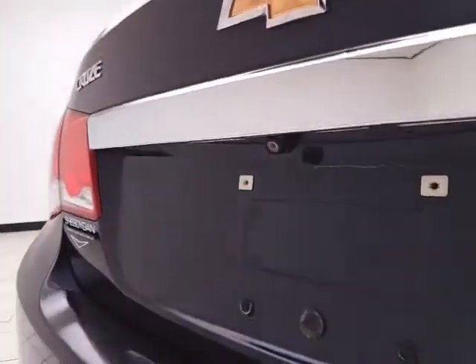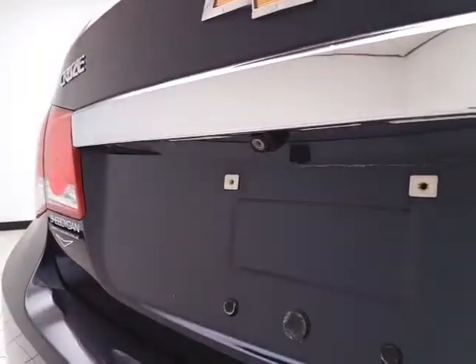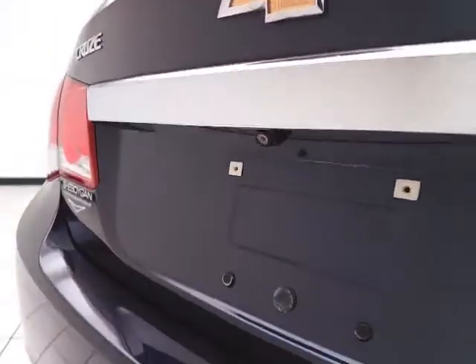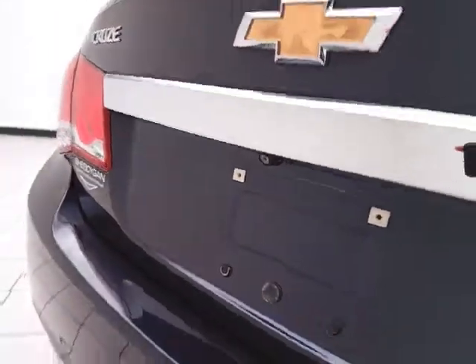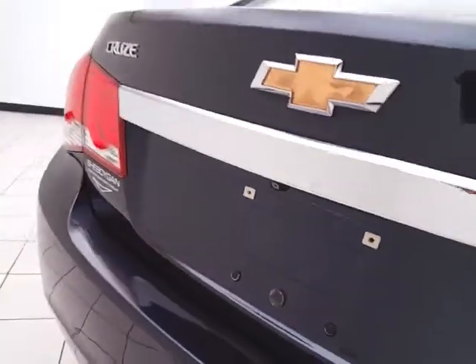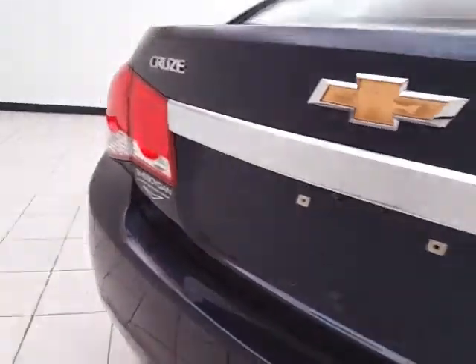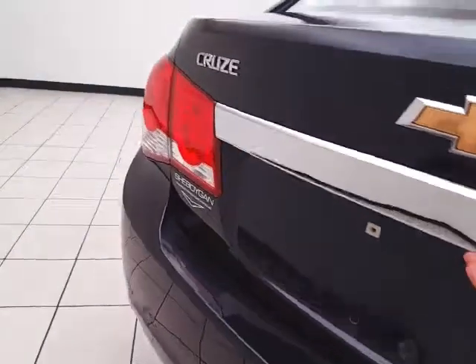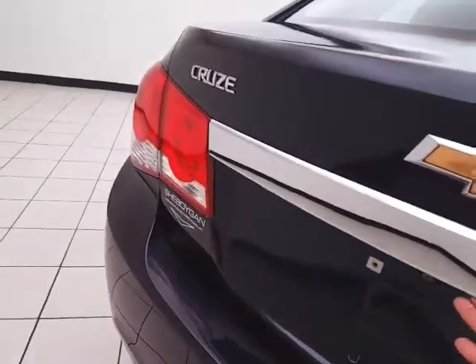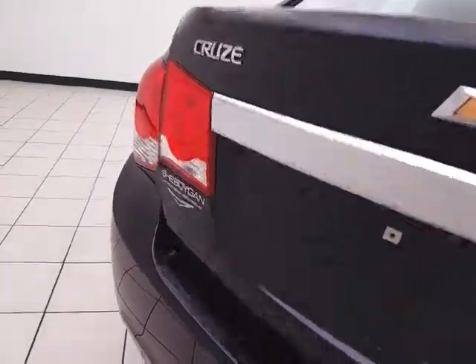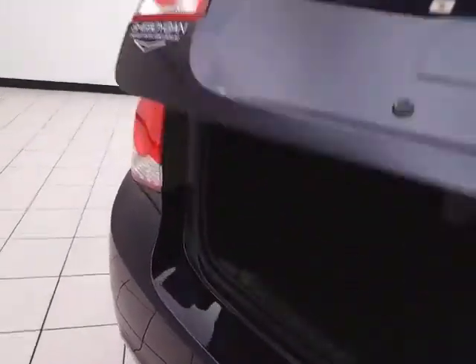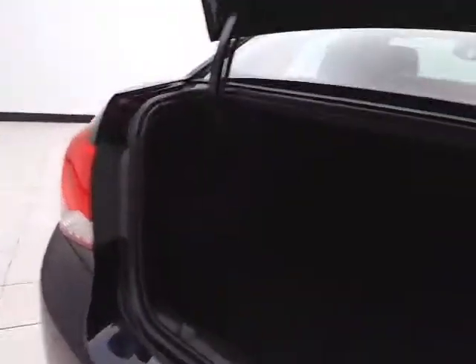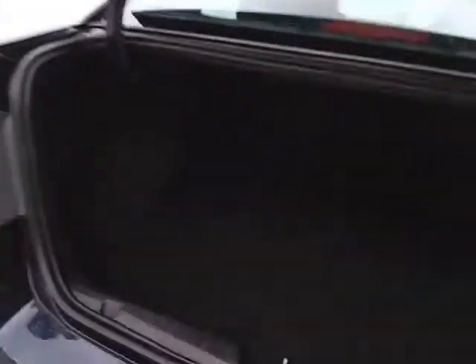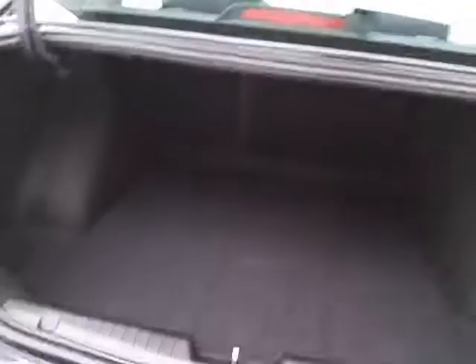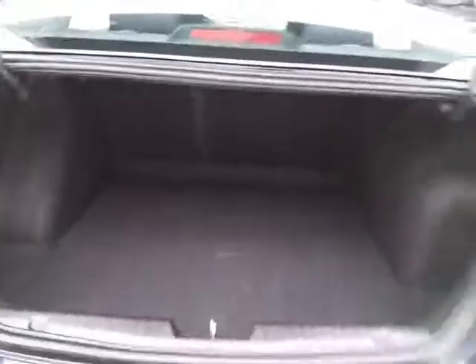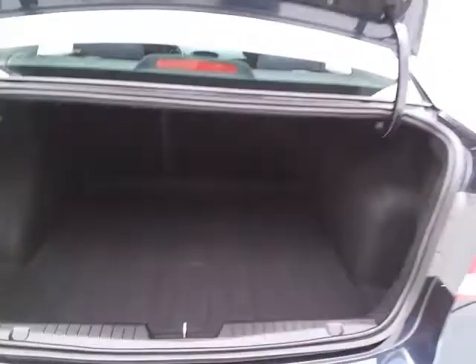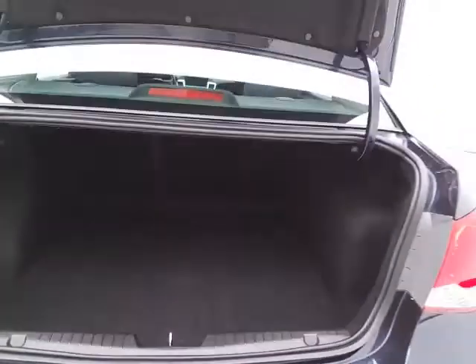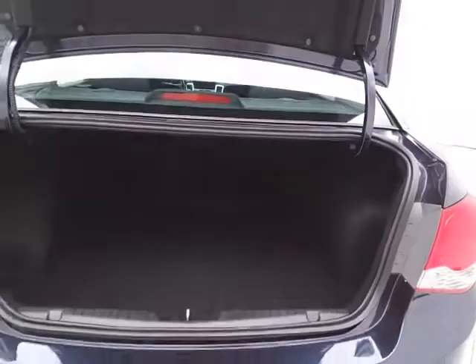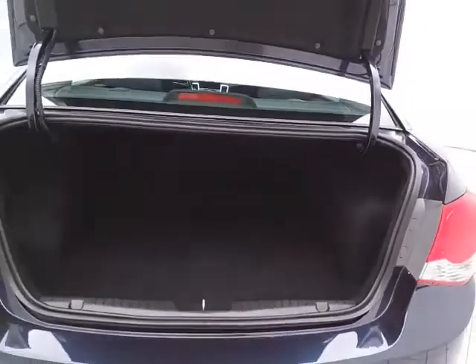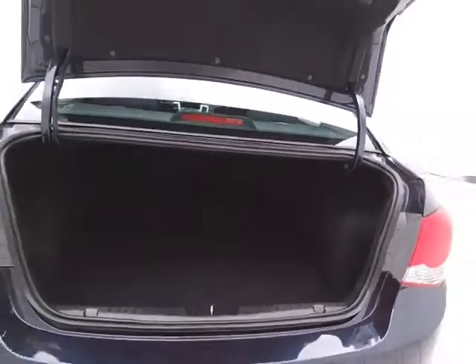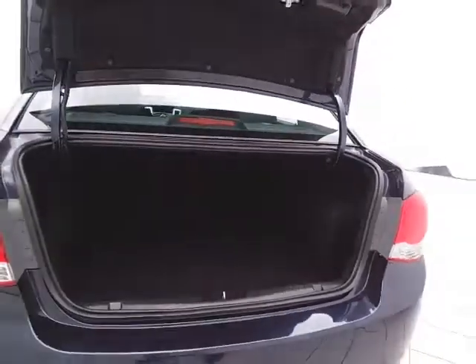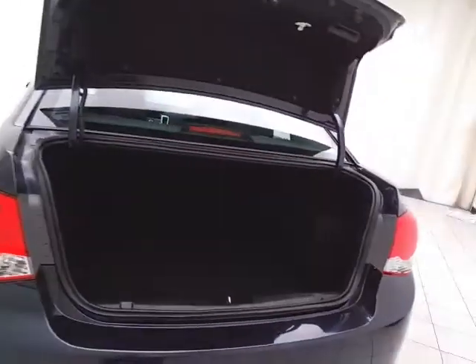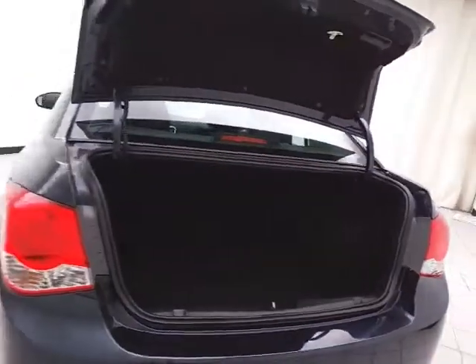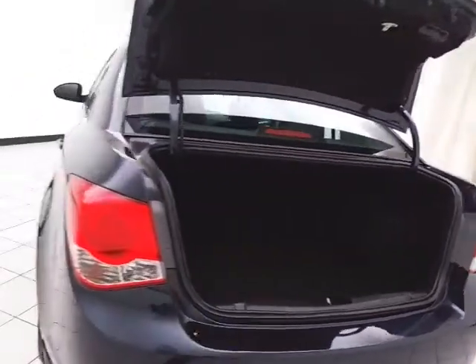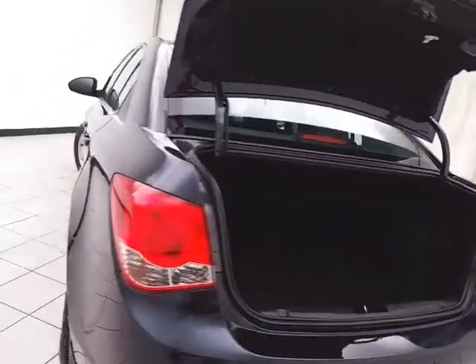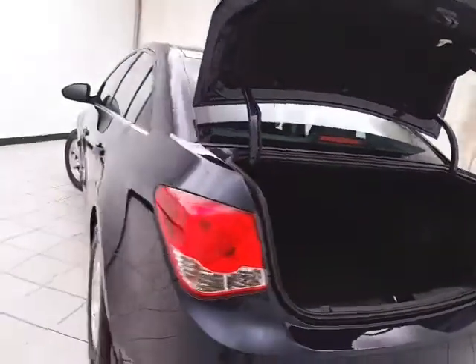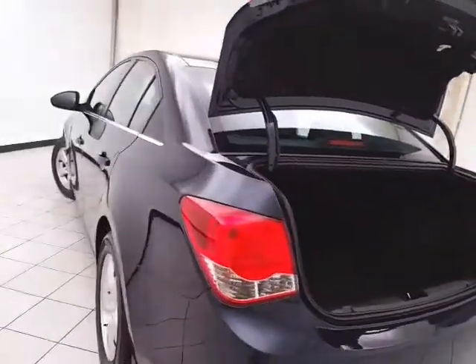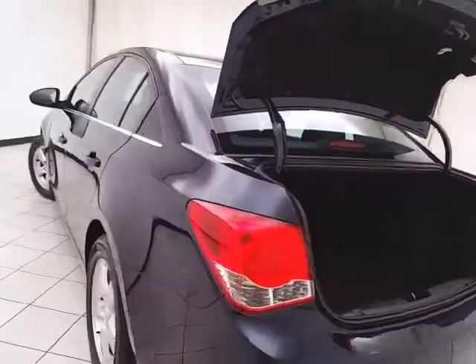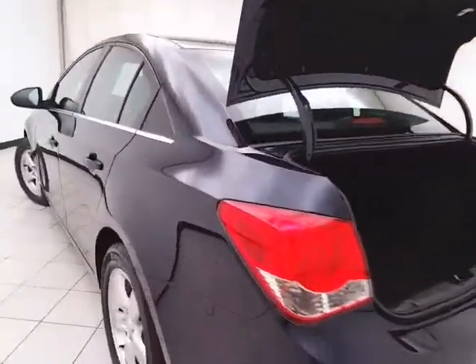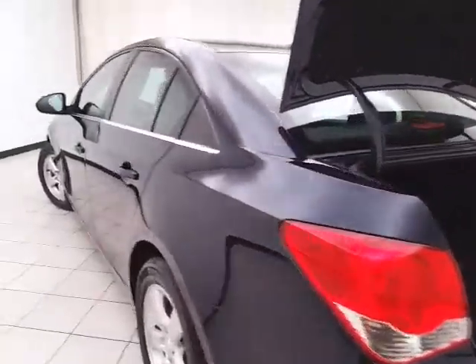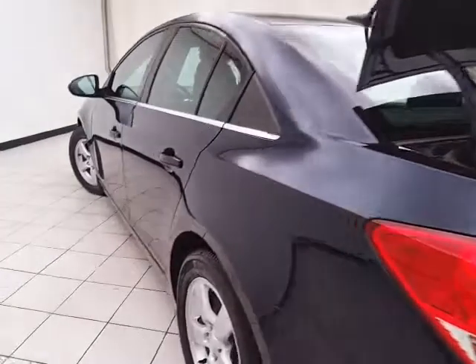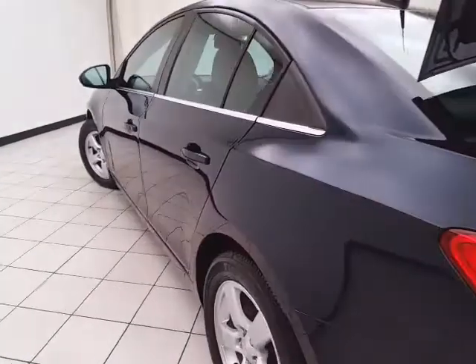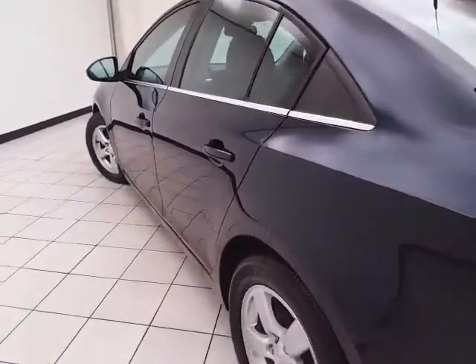Backup camera for additional safety, nice size trunk with a wide opening, makes it easy to get things in and out. Very clean — no dents or dings in the body.